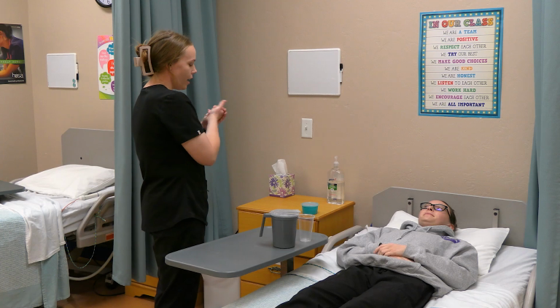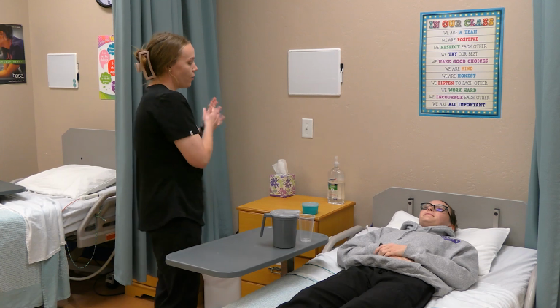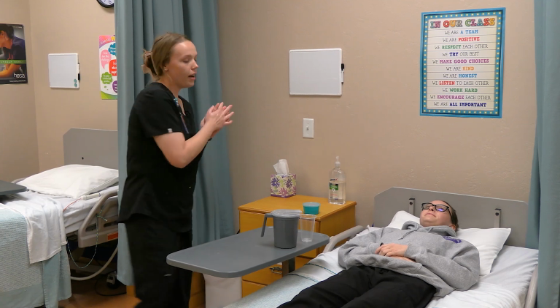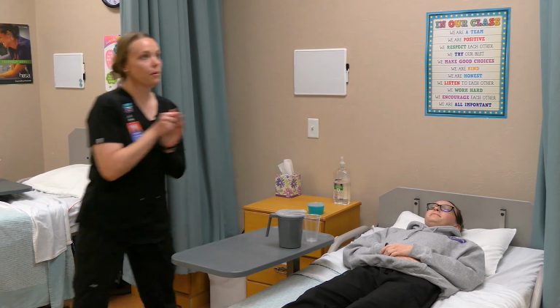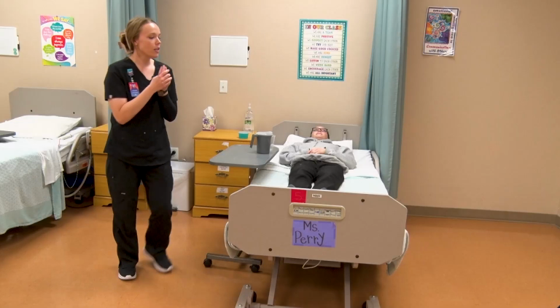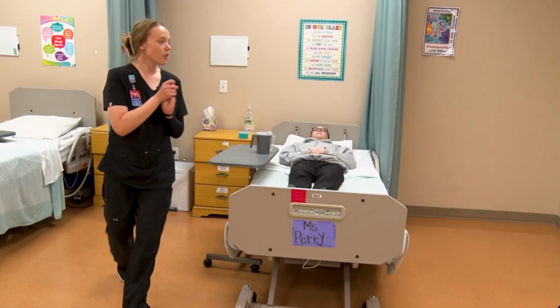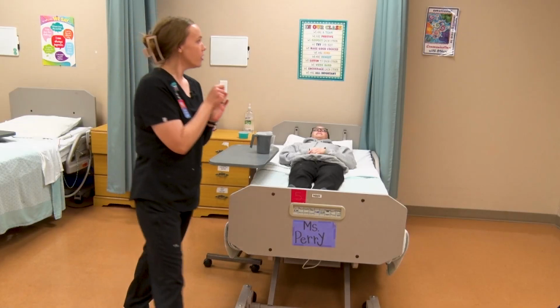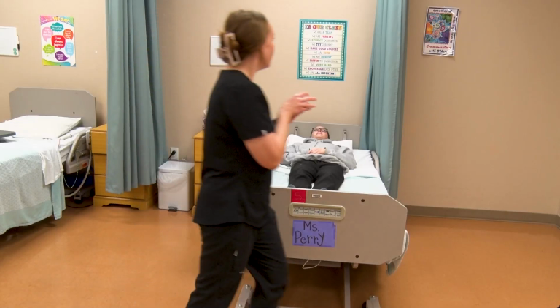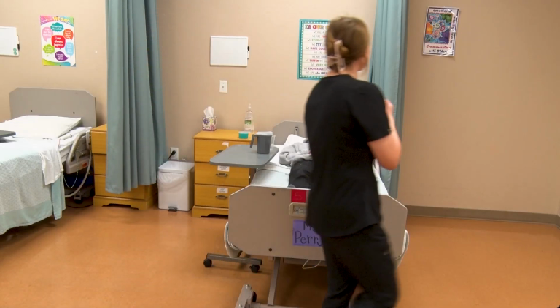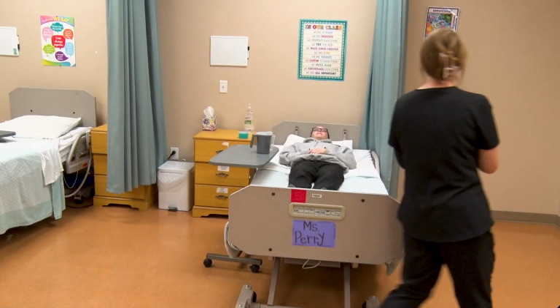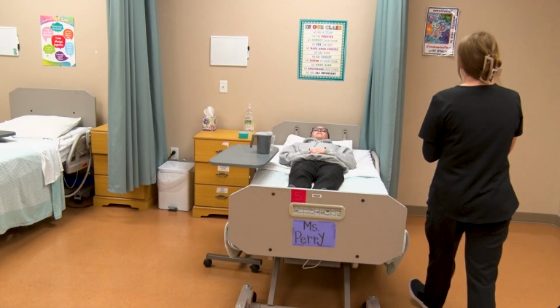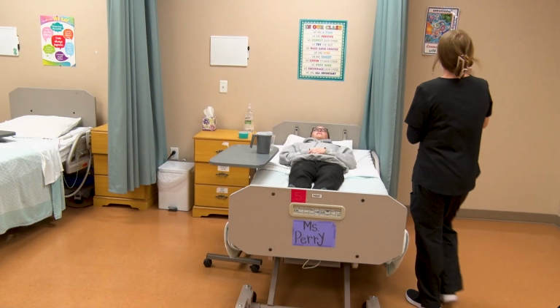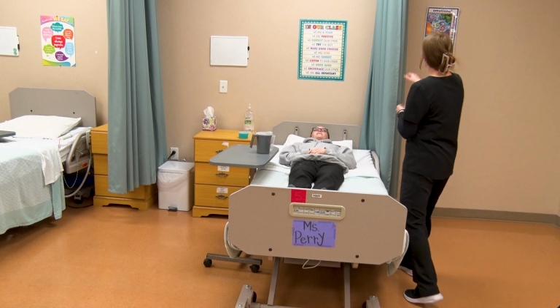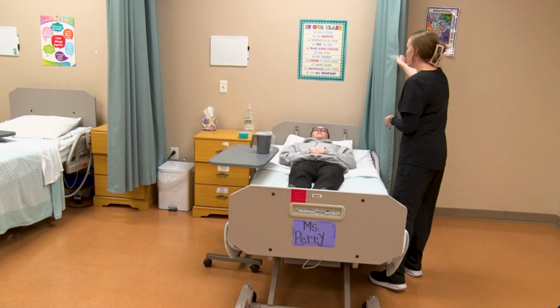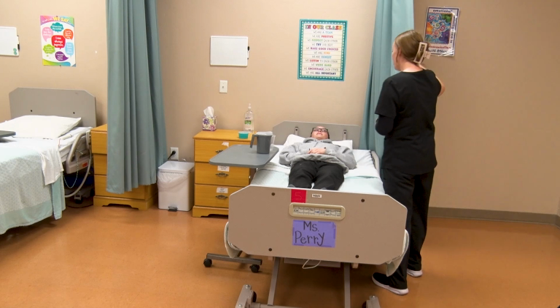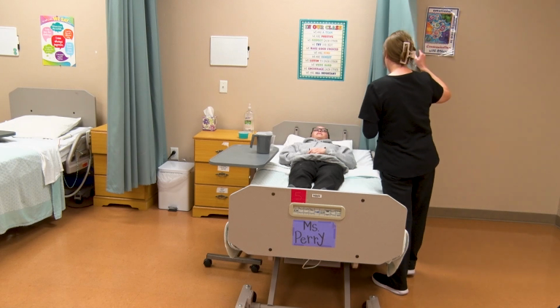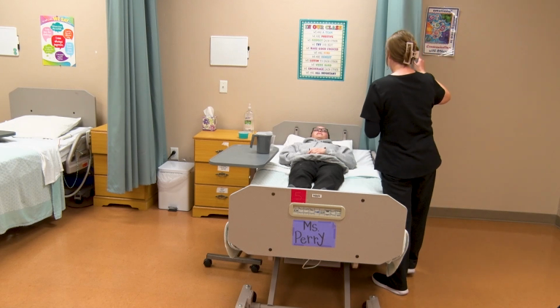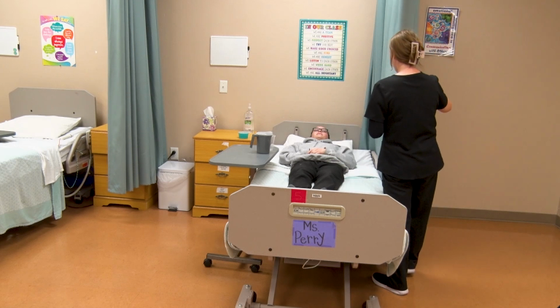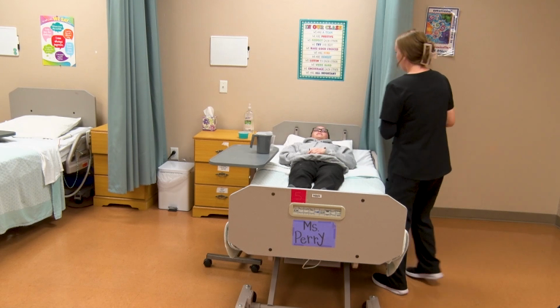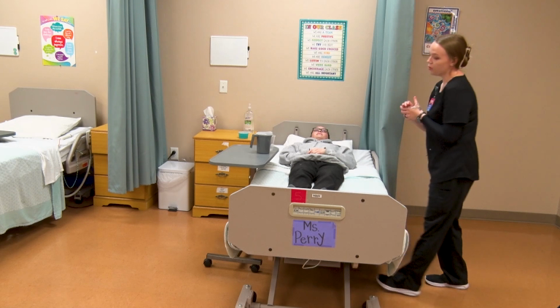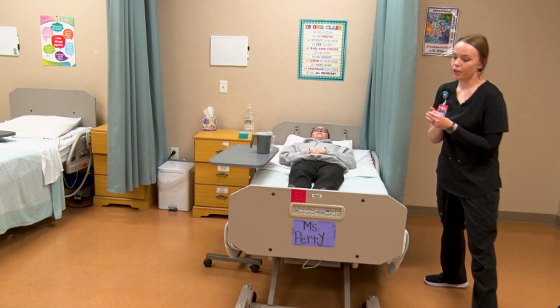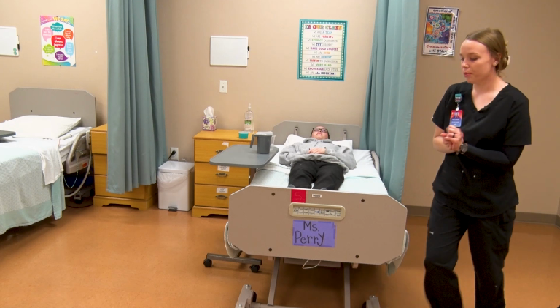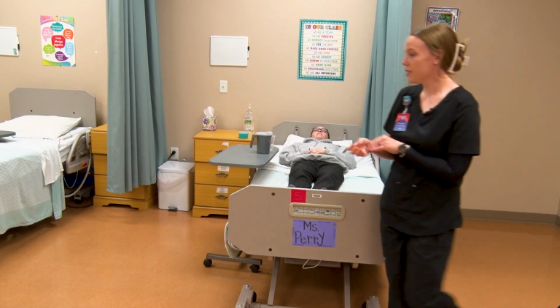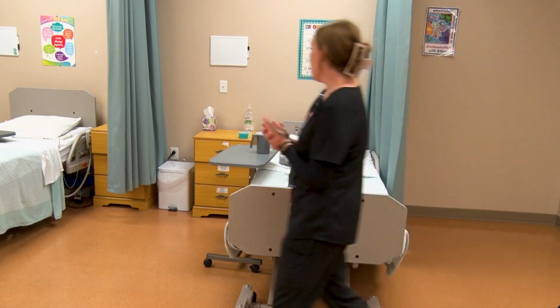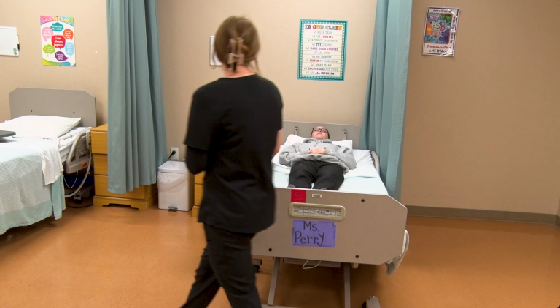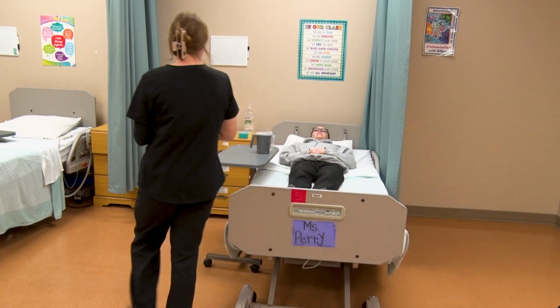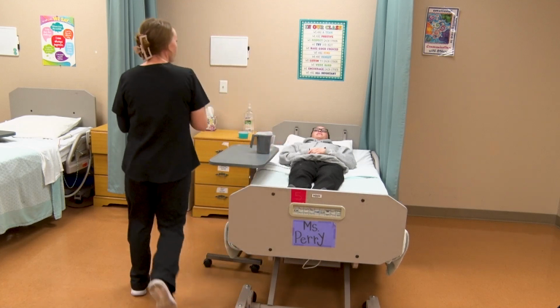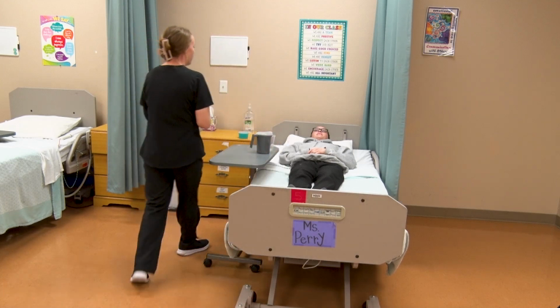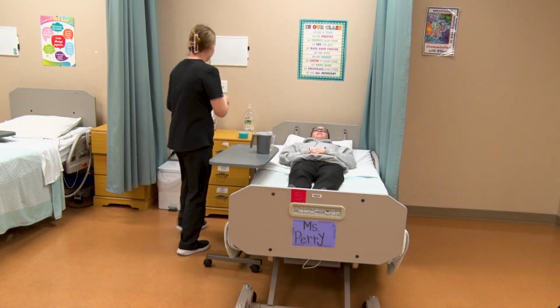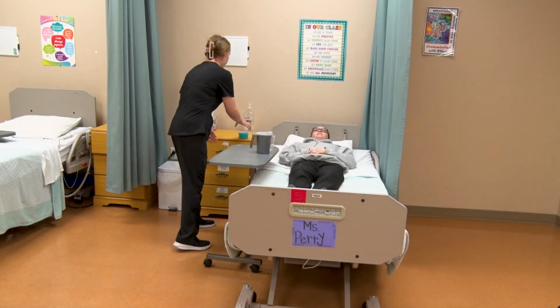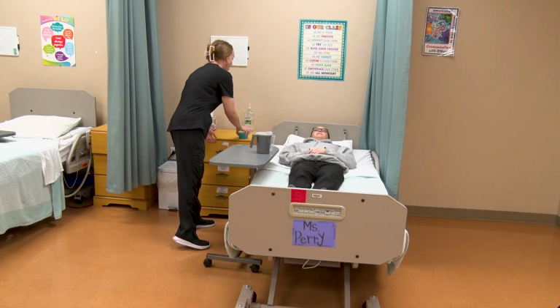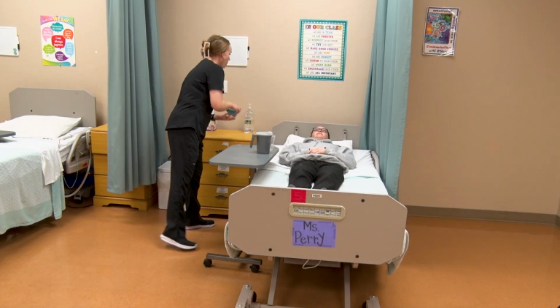Hi, Ms. Sophia. I'm rubbing my hands with friction until dry. I'm going to be helping you with your denture care today. I'm closing your curtain for privacy and I'm going to take your dentures with me. I will be back.